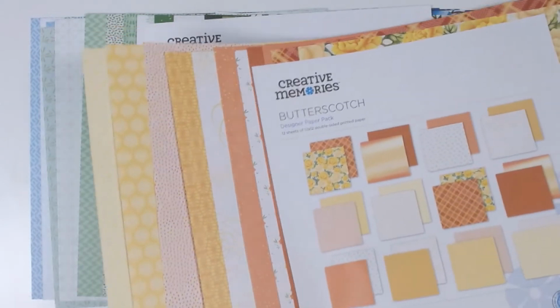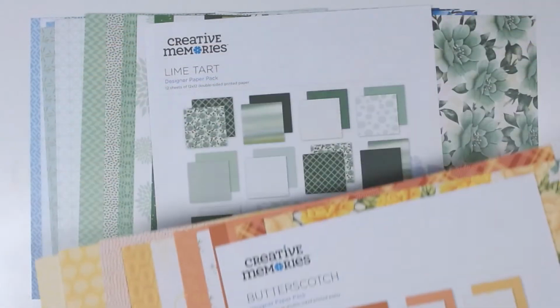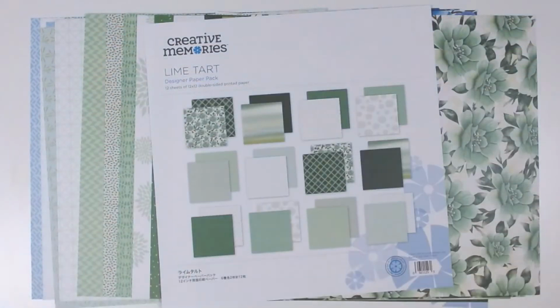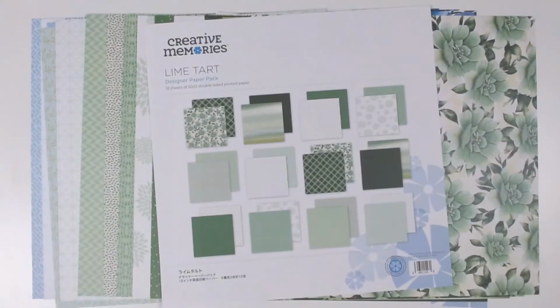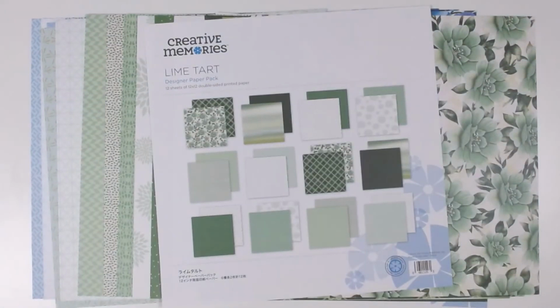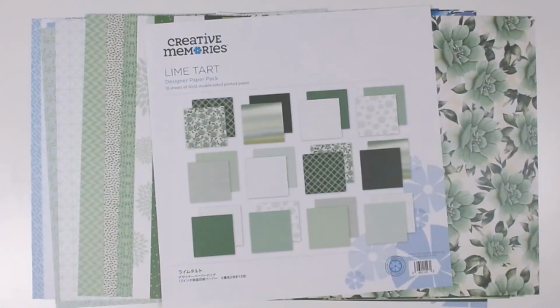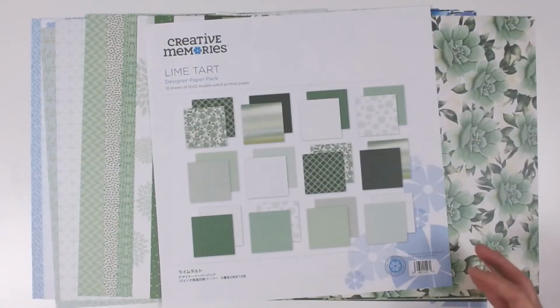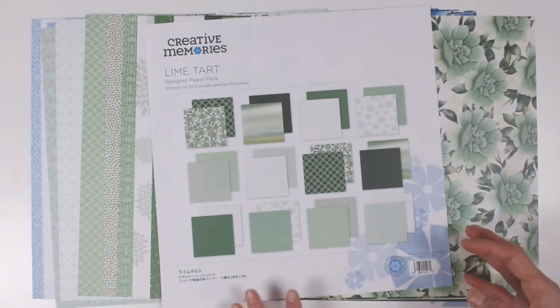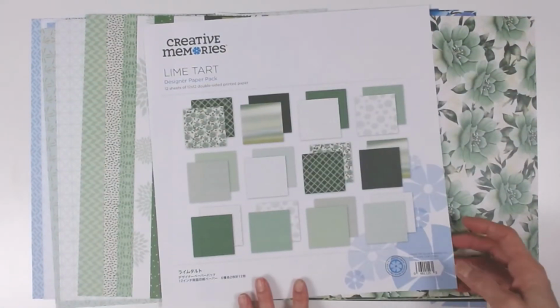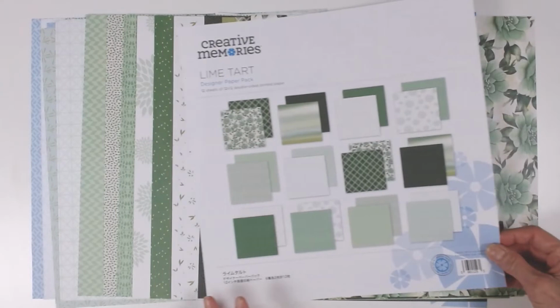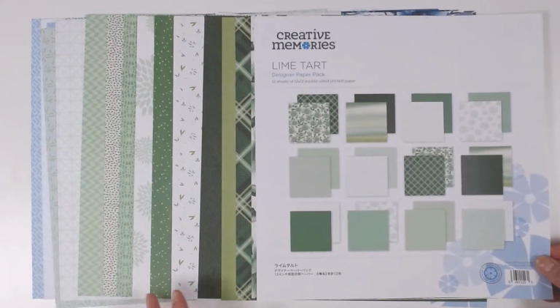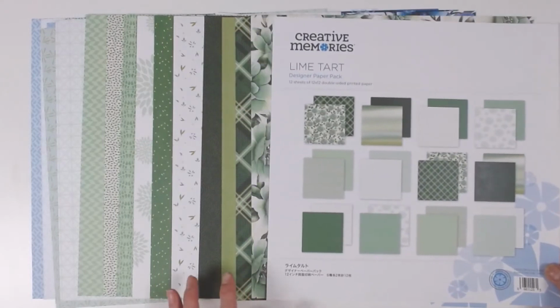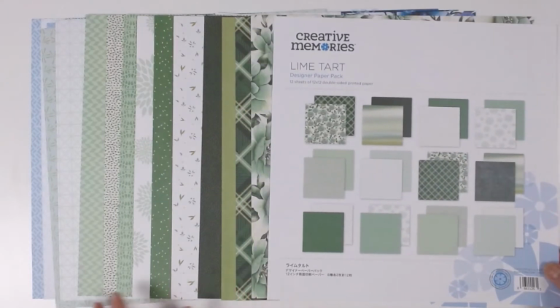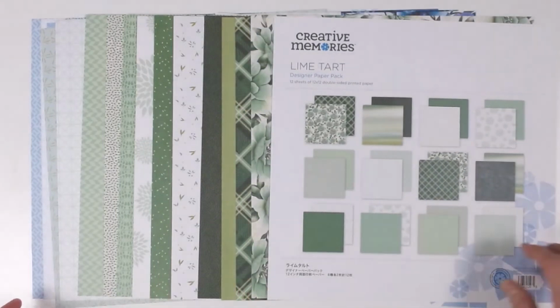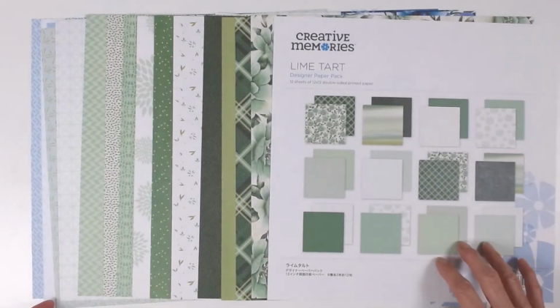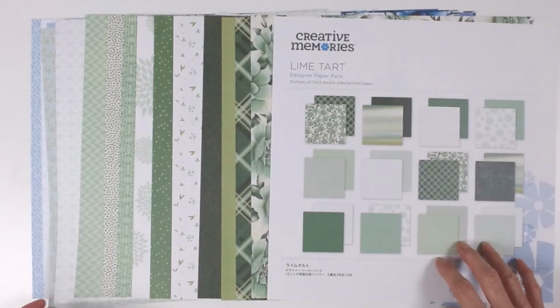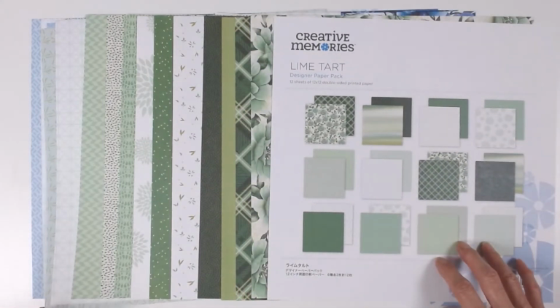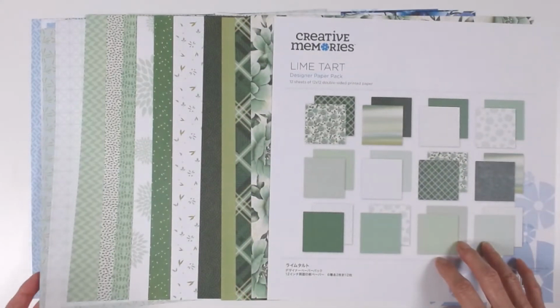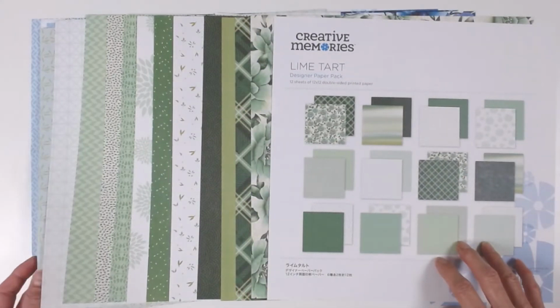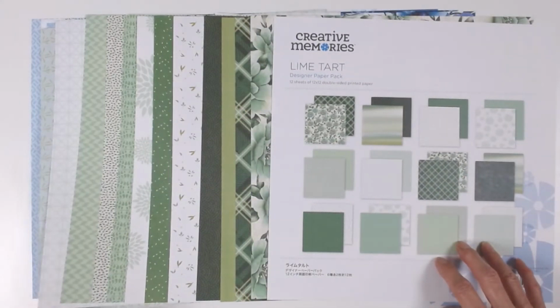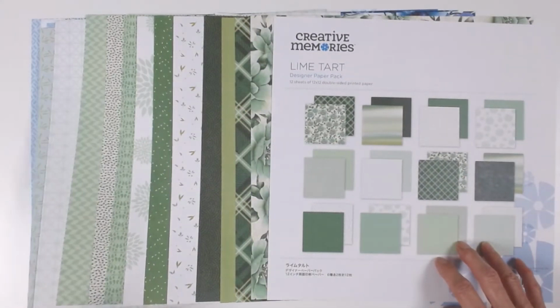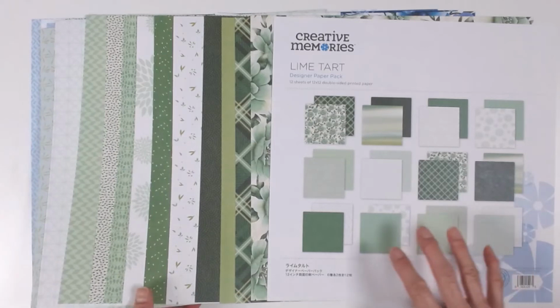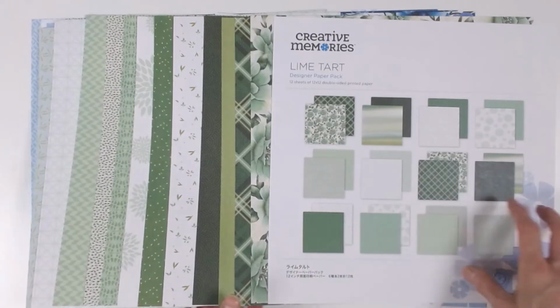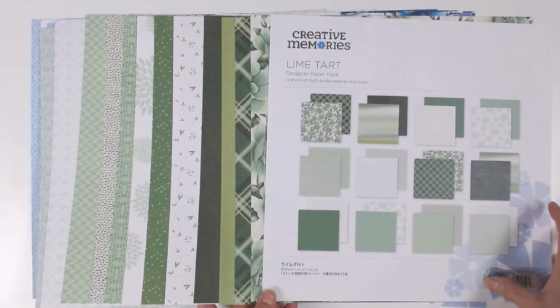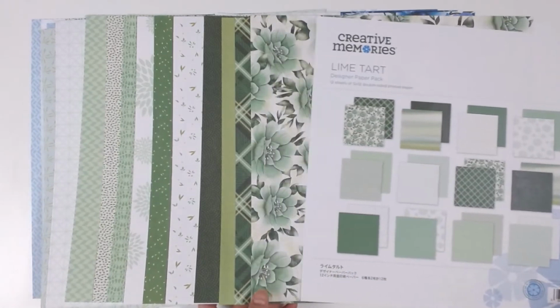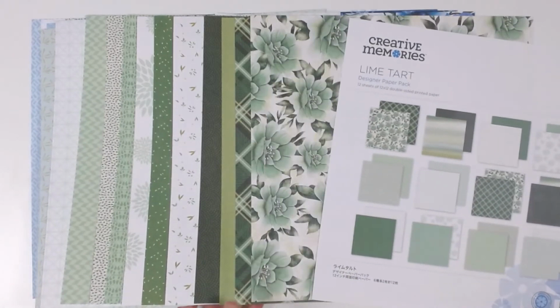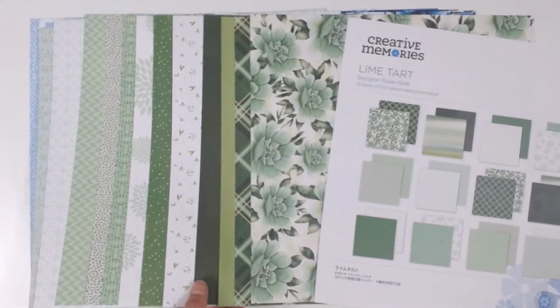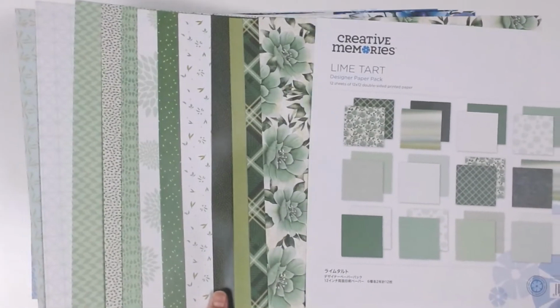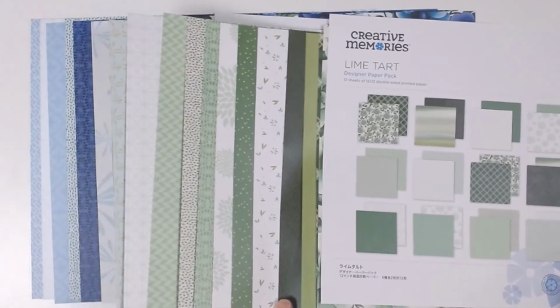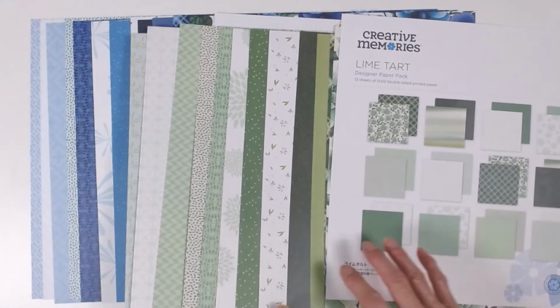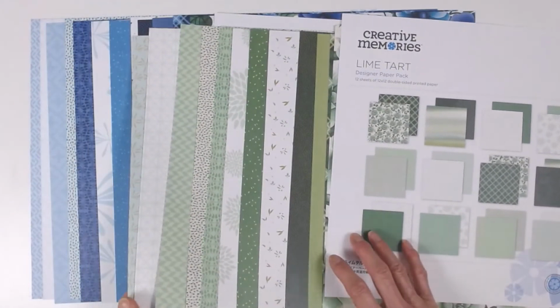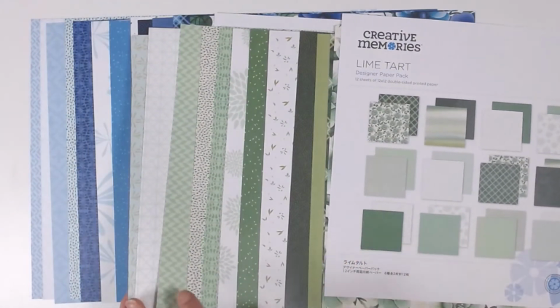This is Lime Tart with shades from lime to mint green, and sage with olive, is a green floral print, and we have the unique geometric prints.